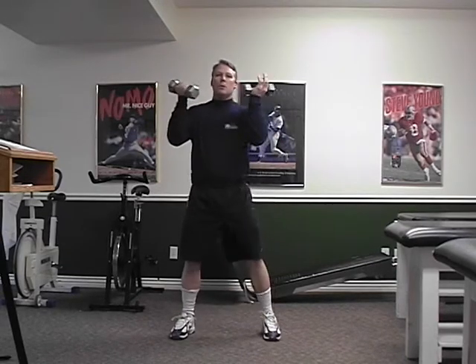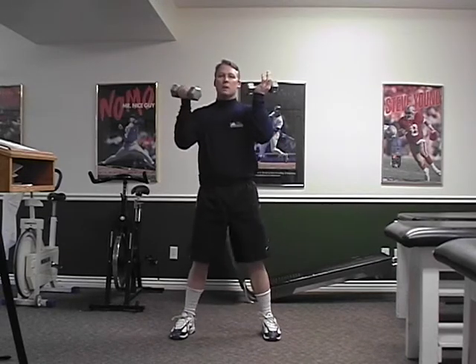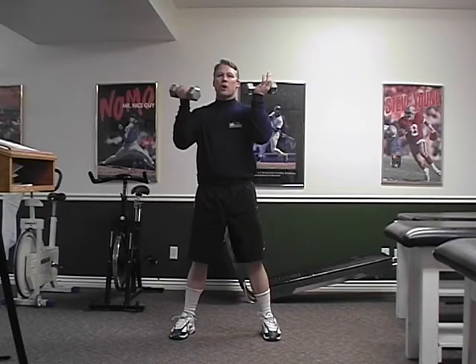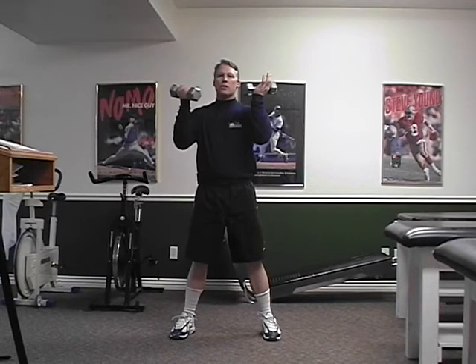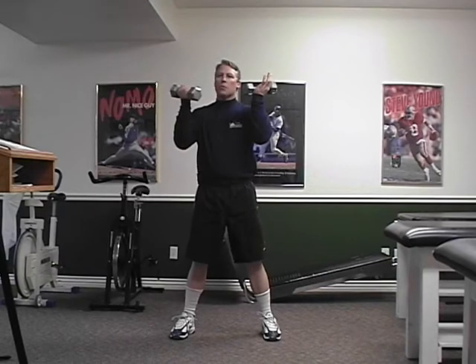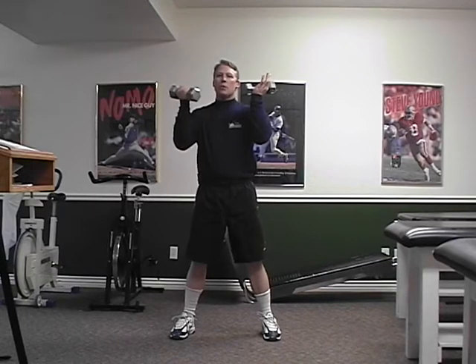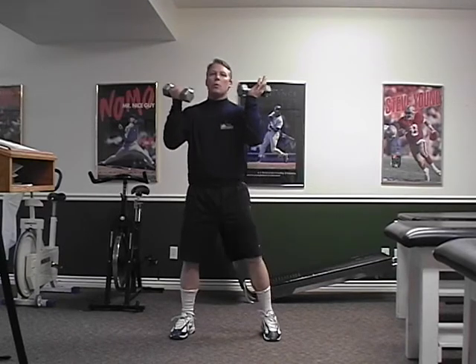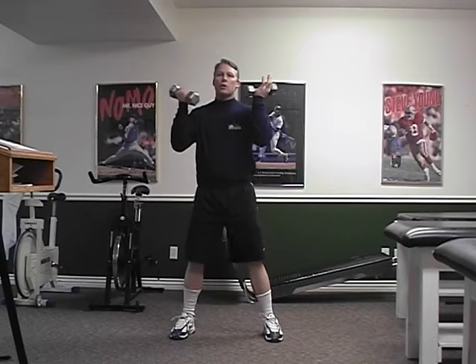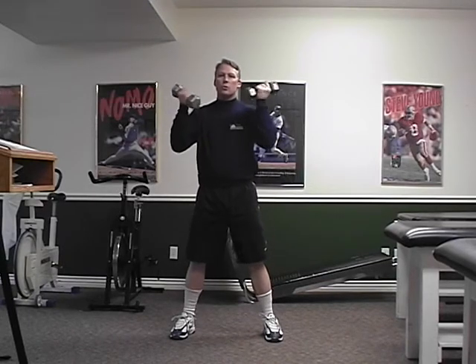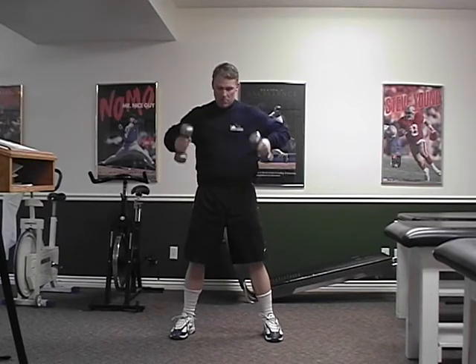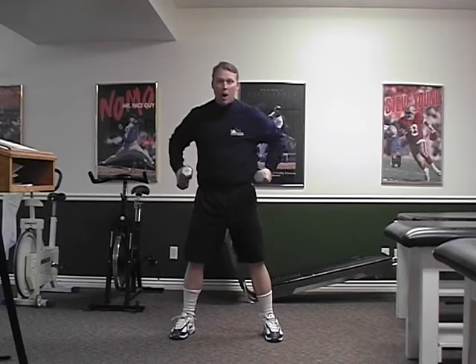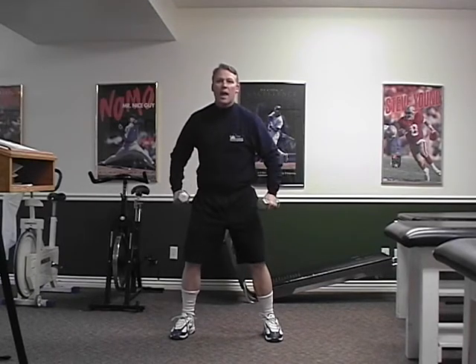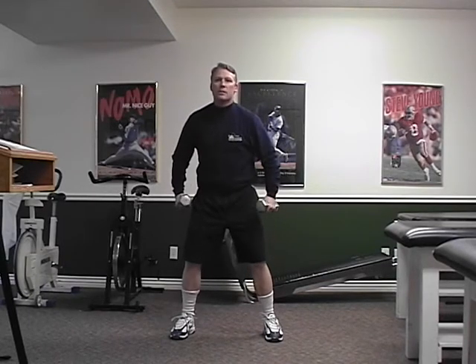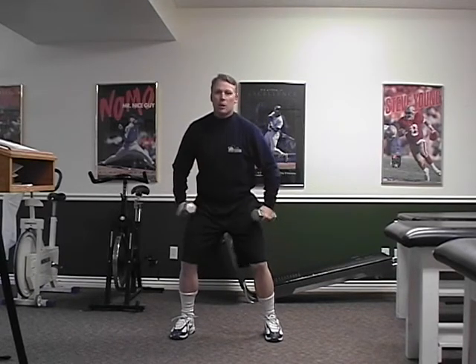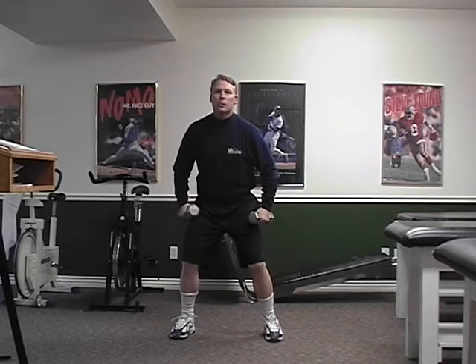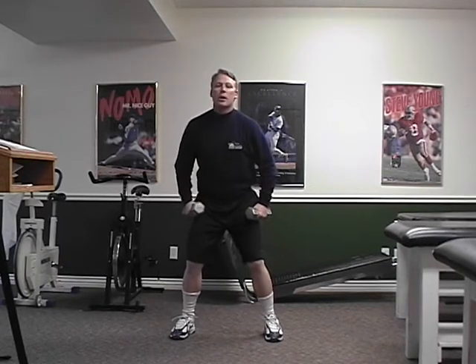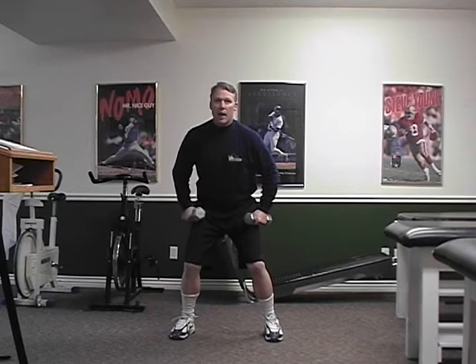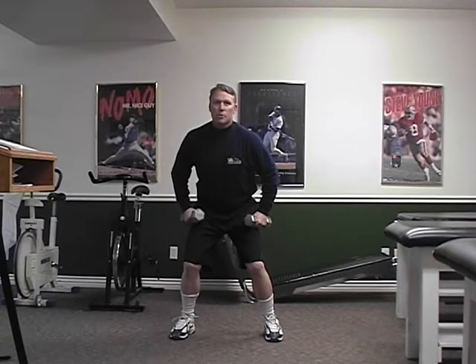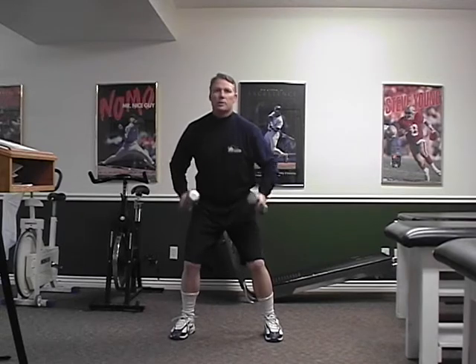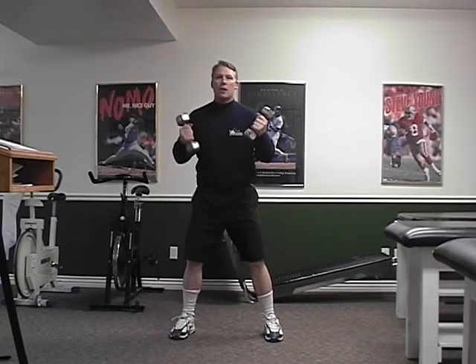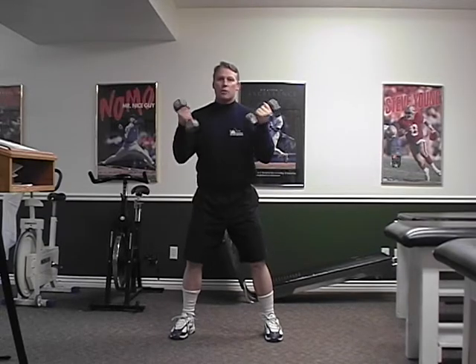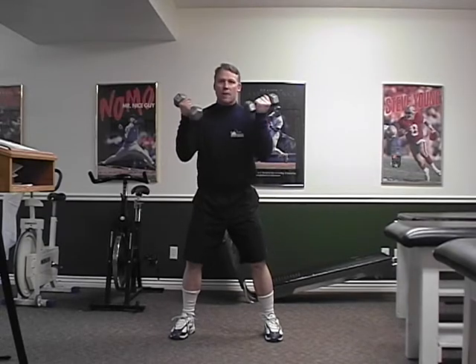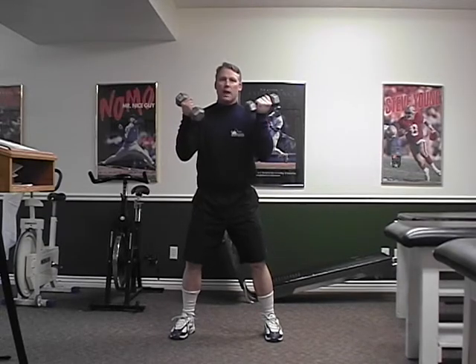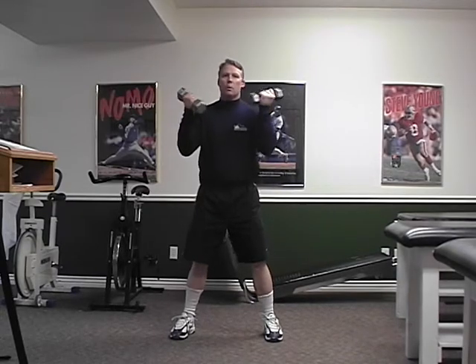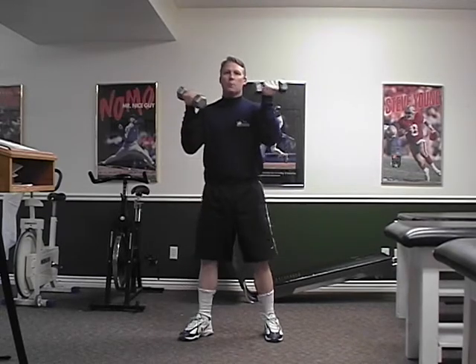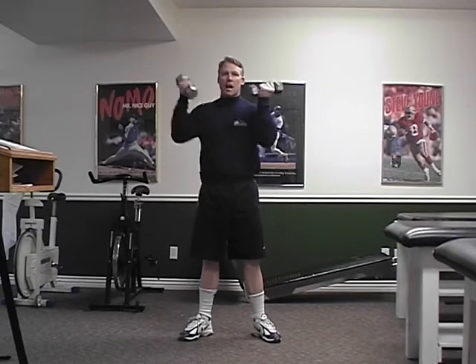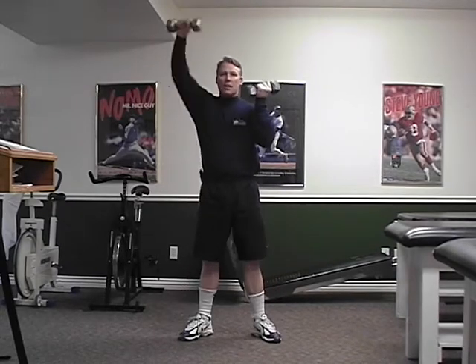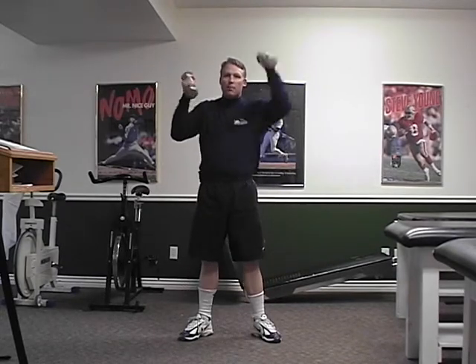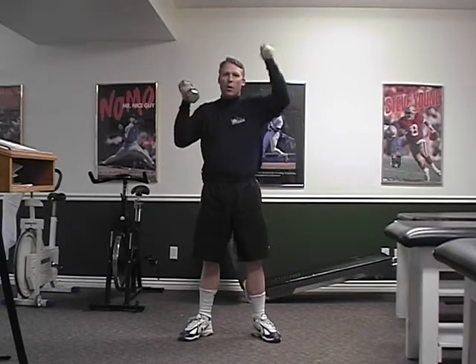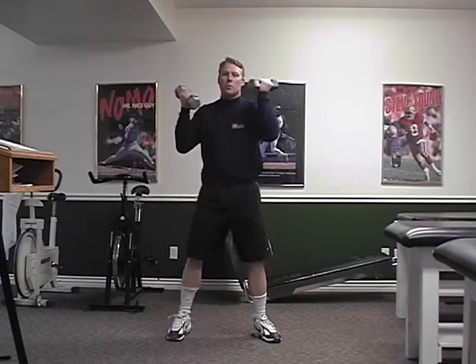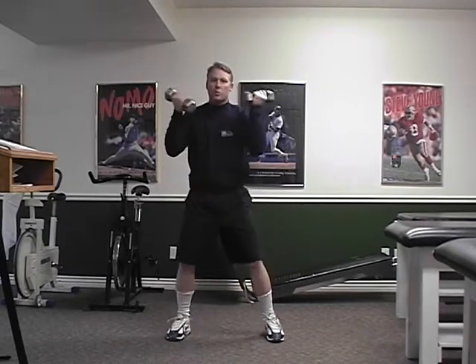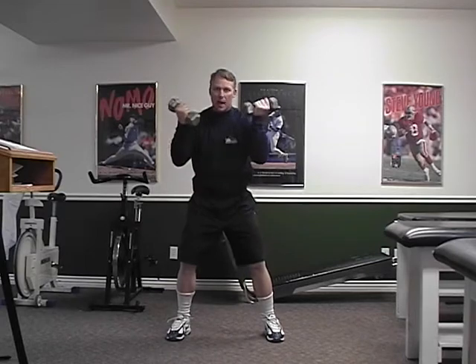As we get started, quick review. We want to use our legs, our glutes, and our hamstrings to drive the weight. We don't want to be standing here pumping our arms. We want to use our legs.